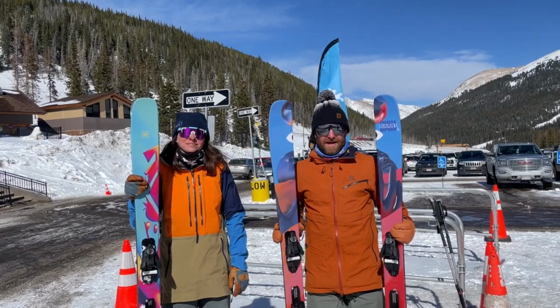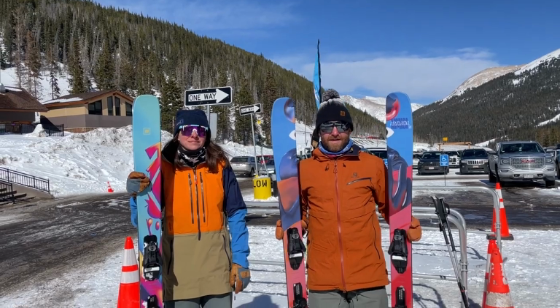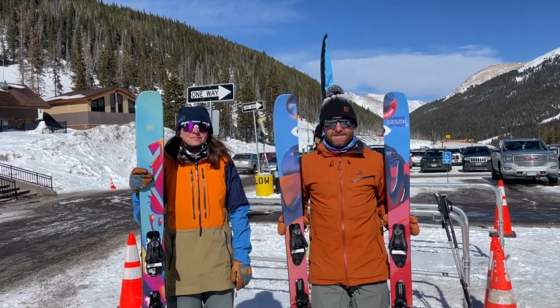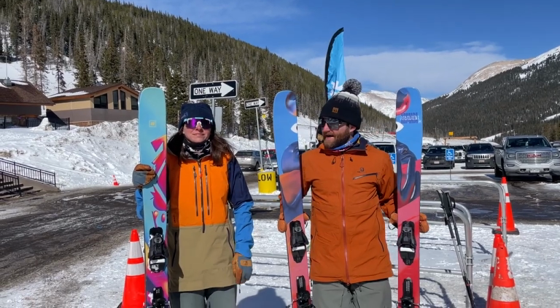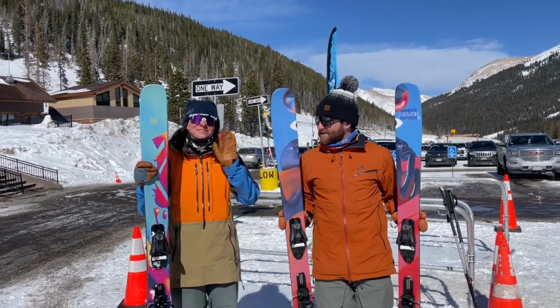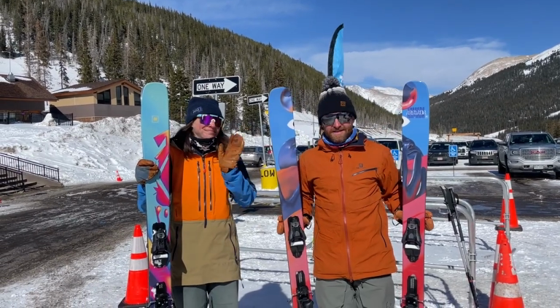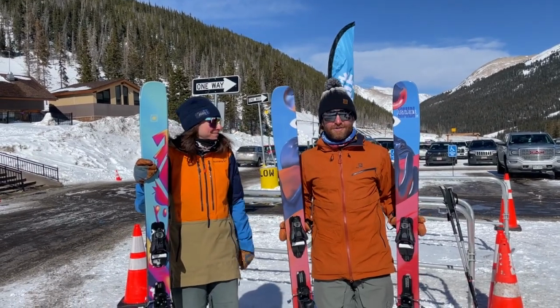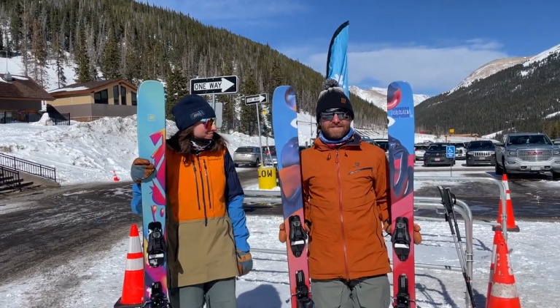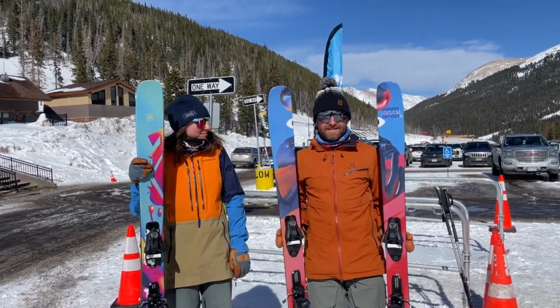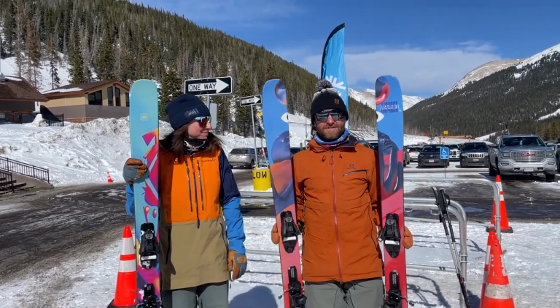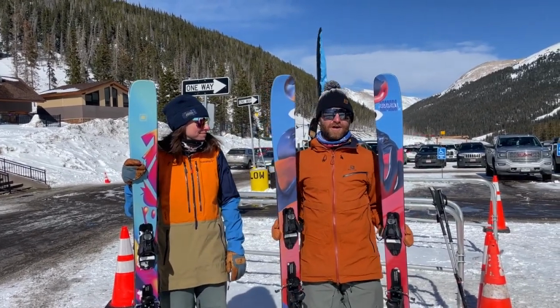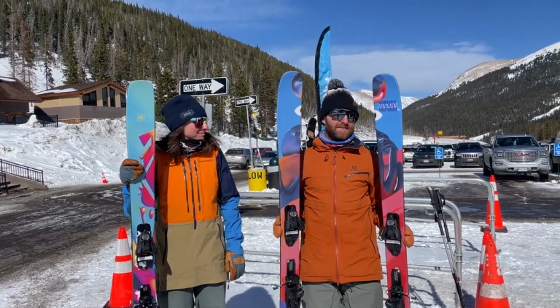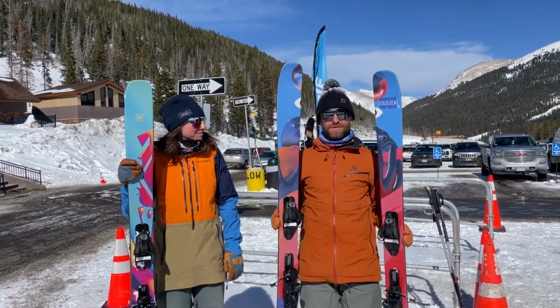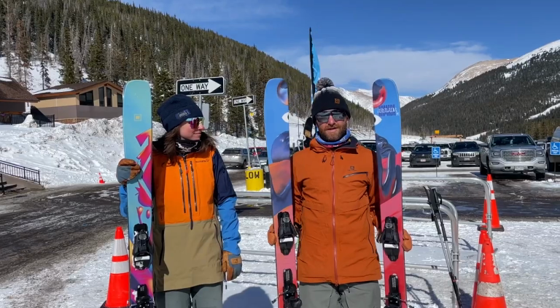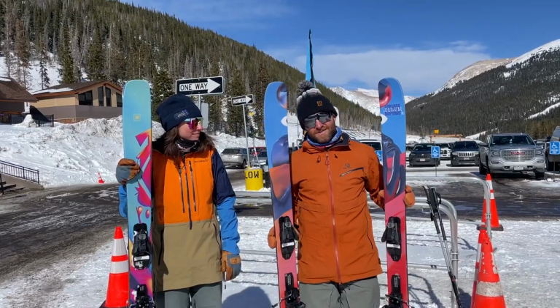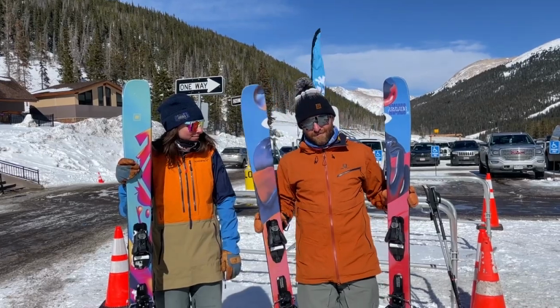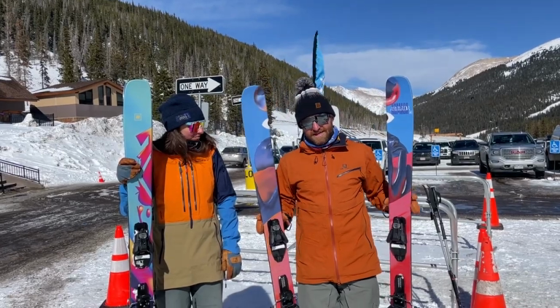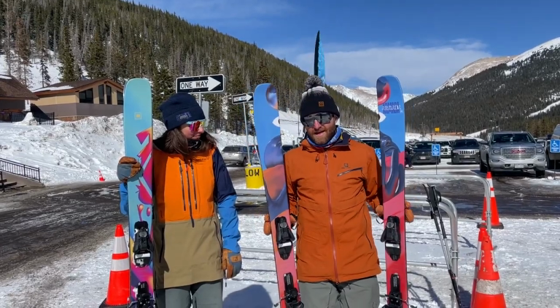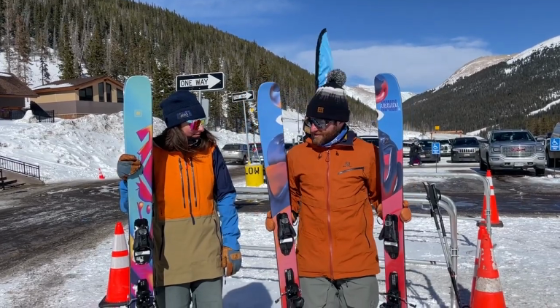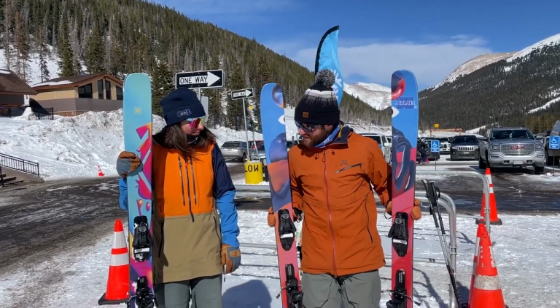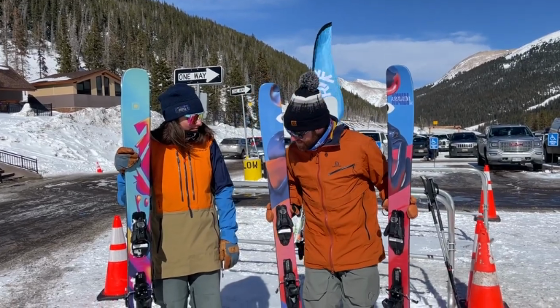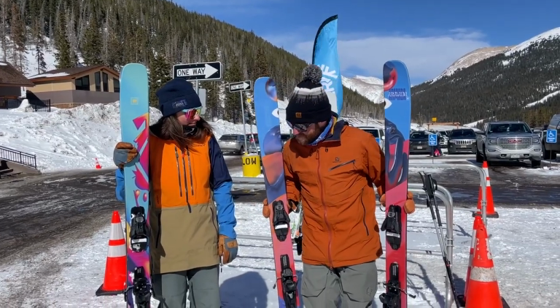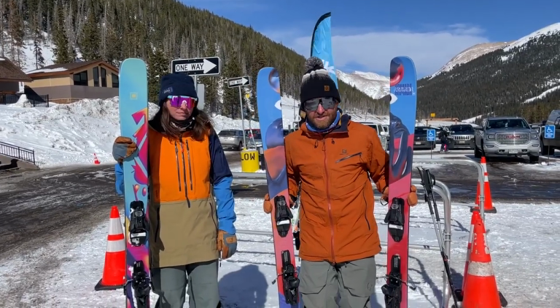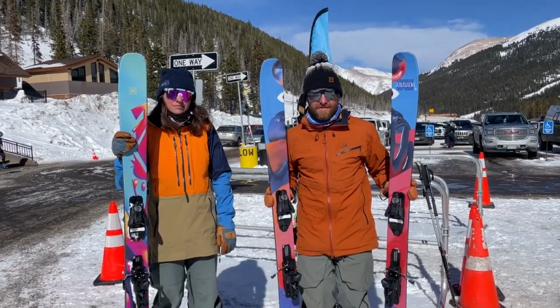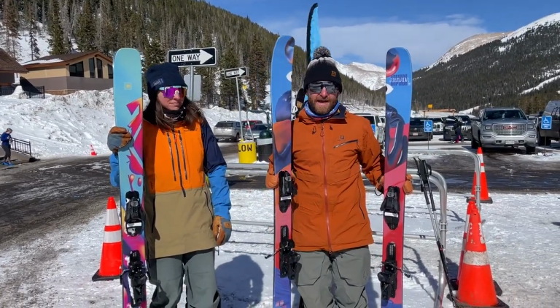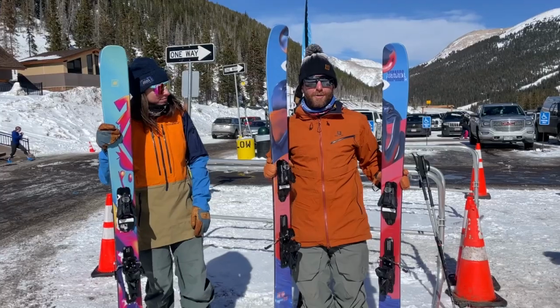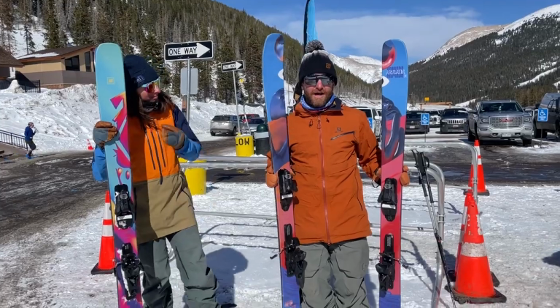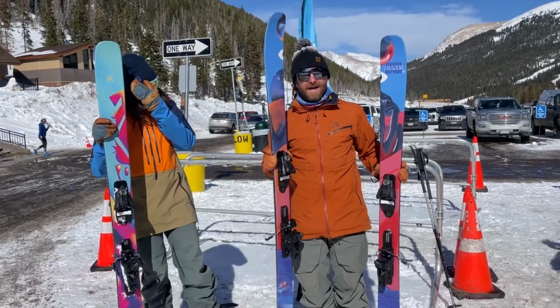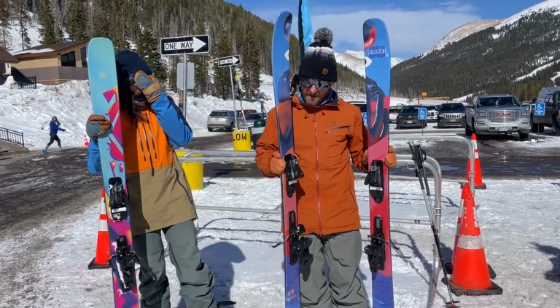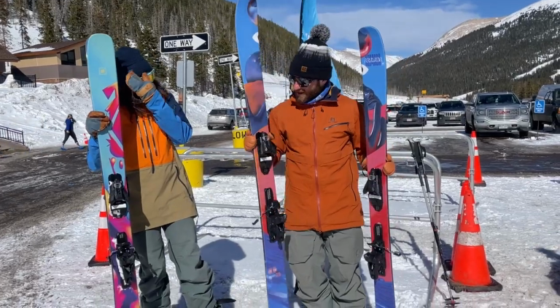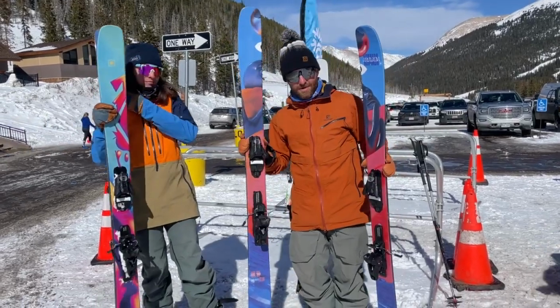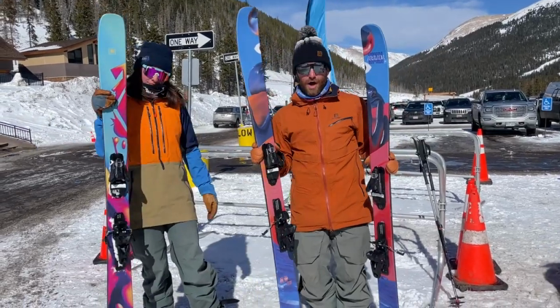Hey everybody, it's Matt and Alex here at the Powder 7 Ski Test at Loveland Ski Area. We're testing out 2023-2024 skis, and we've each gotten the chance to spend a bunch of time on the new Armada ARV and ARW 100.